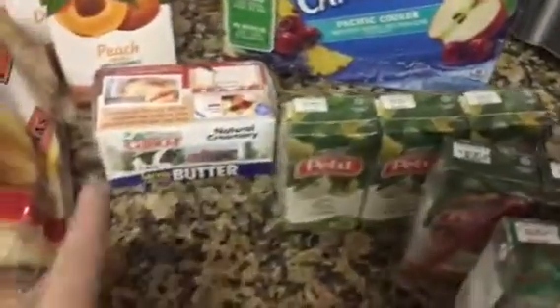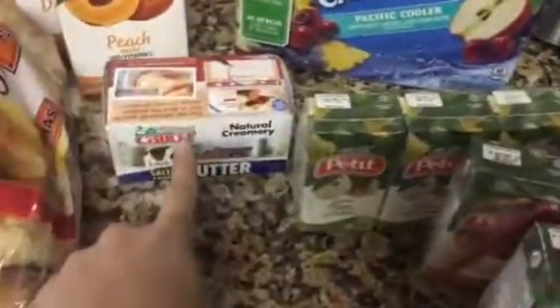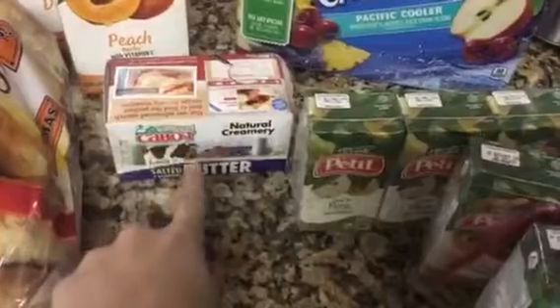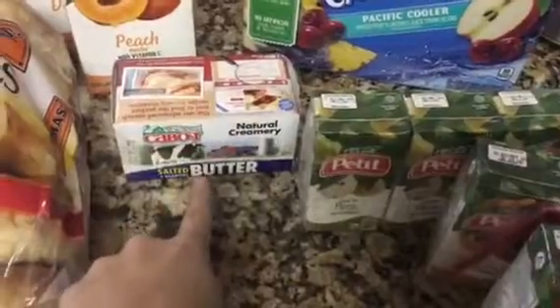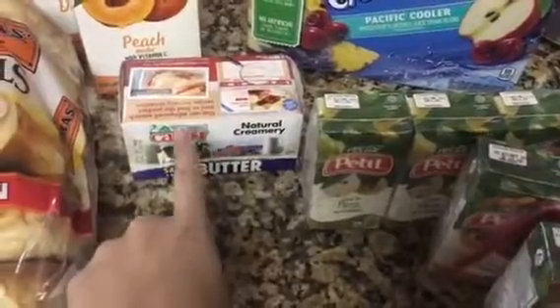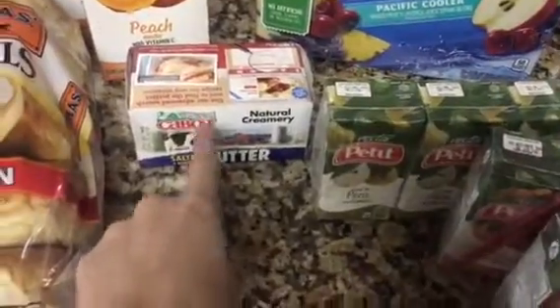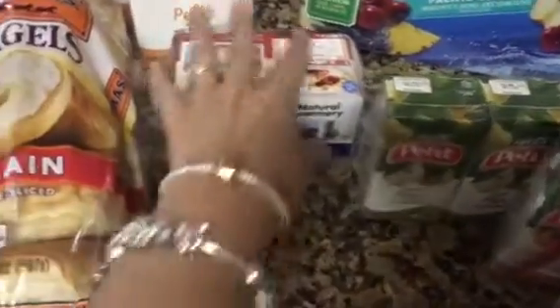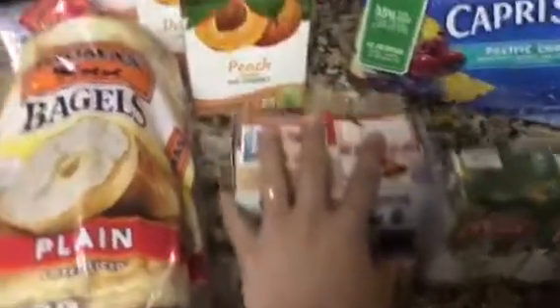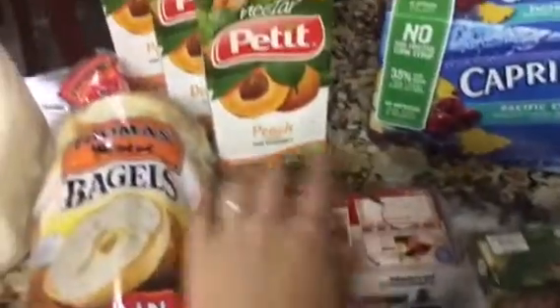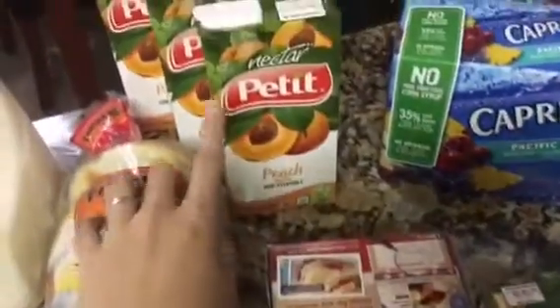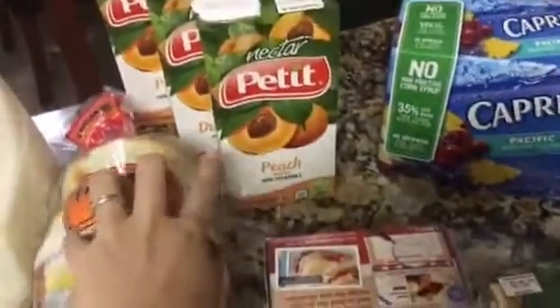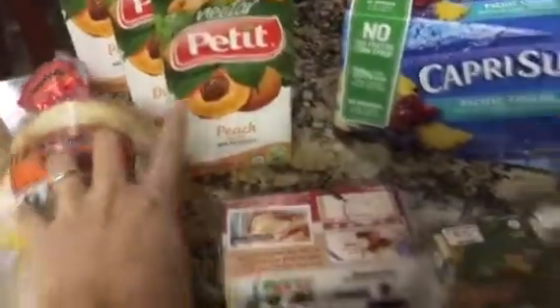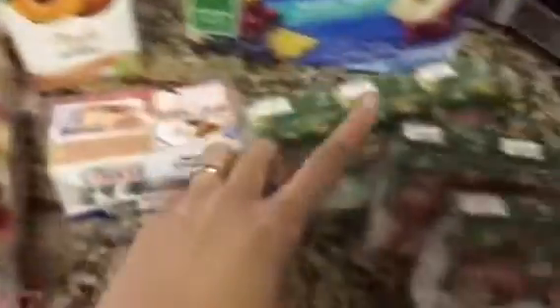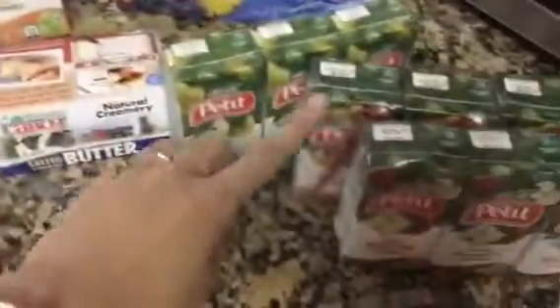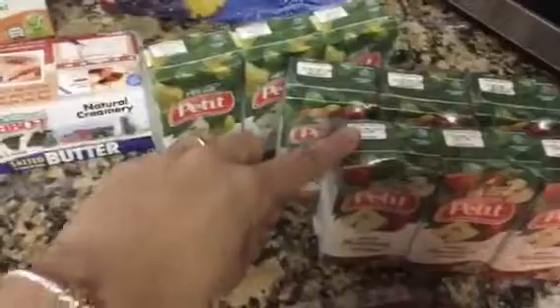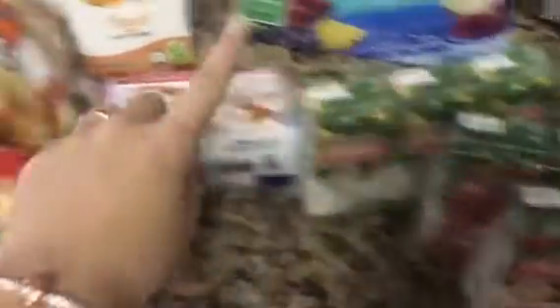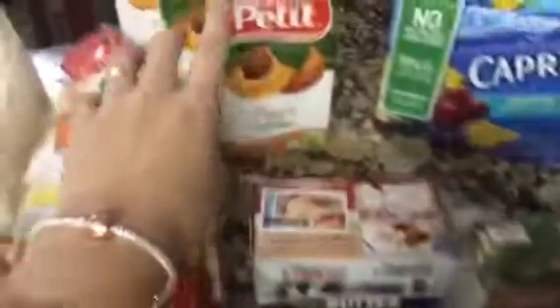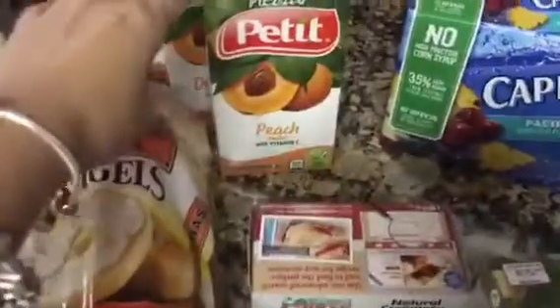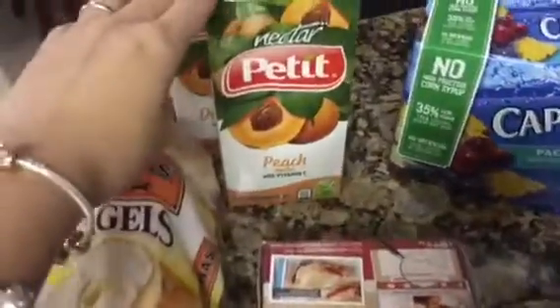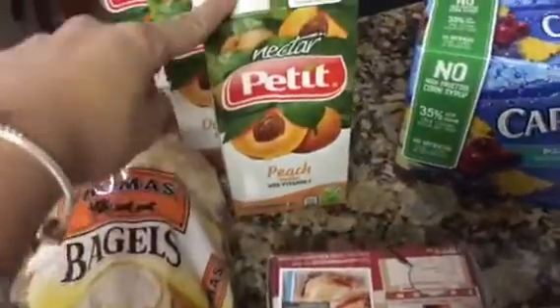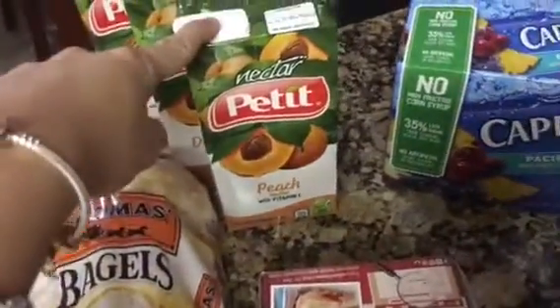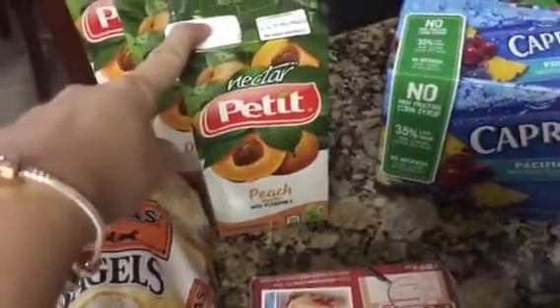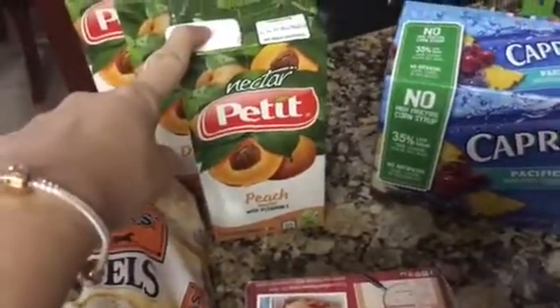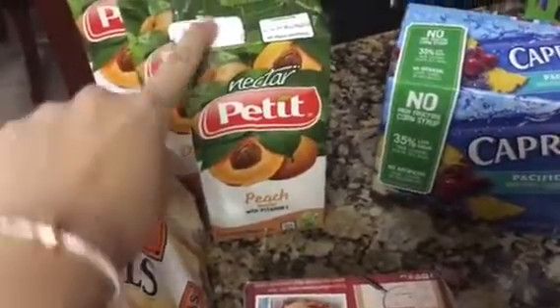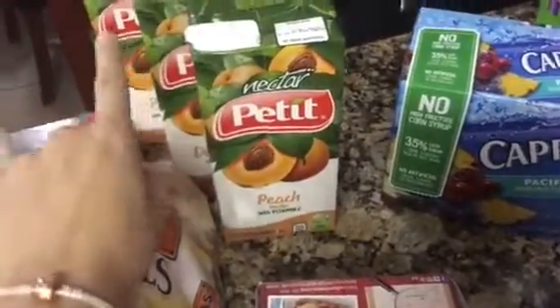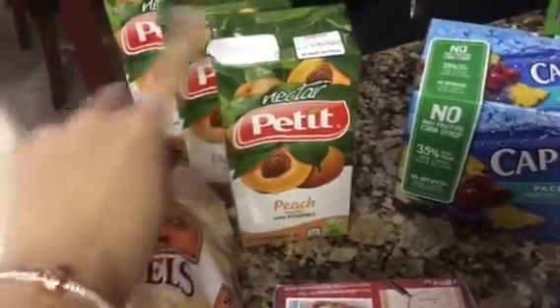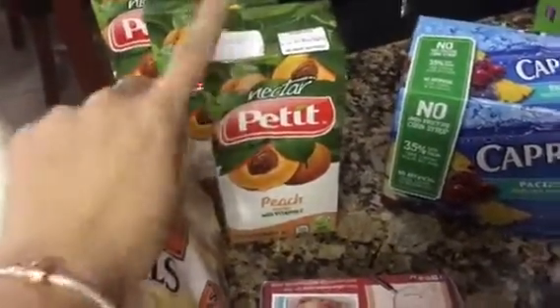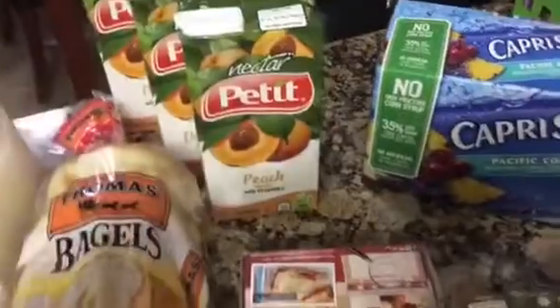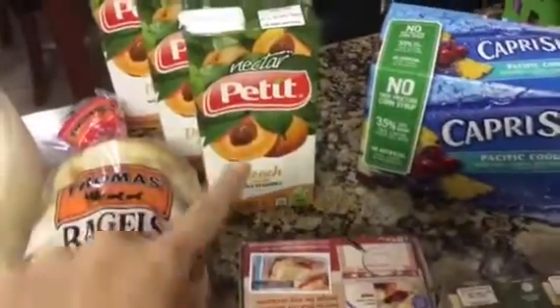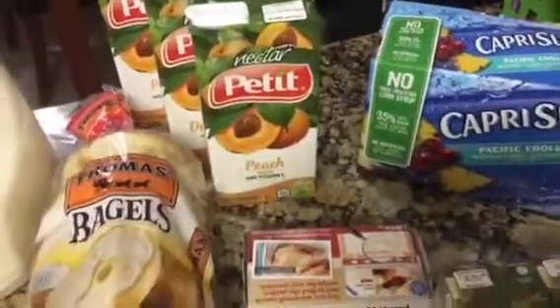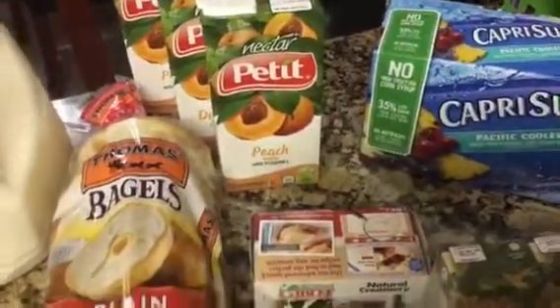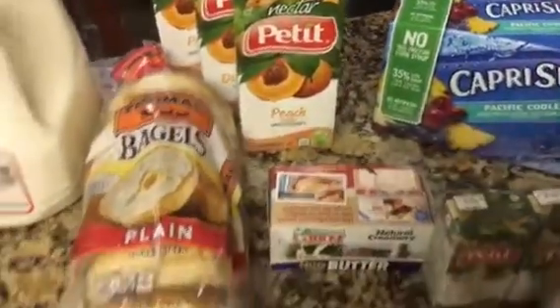Then we got some butter — this is Jamie's favorite butter. Then we got some peach juice; they're the same brand as the smaller ones but a little bit larger. These were $1.18, and I got three for my champagne so I can have peach bellinis.